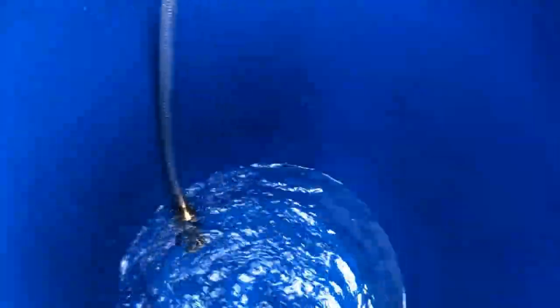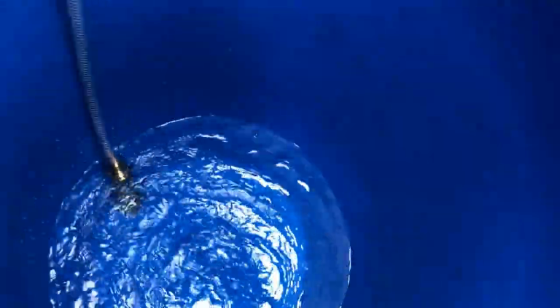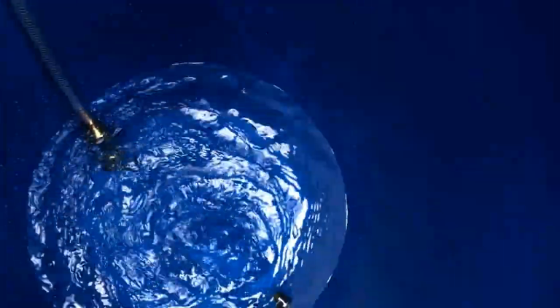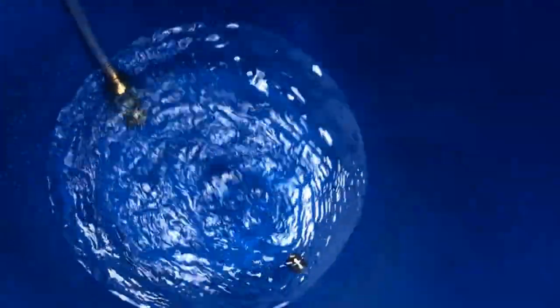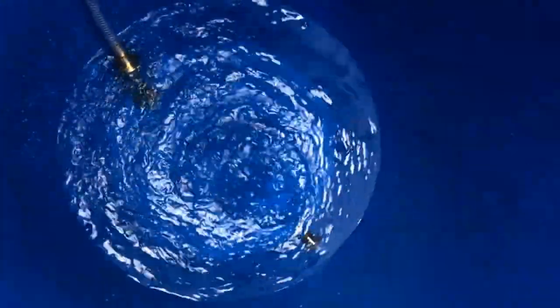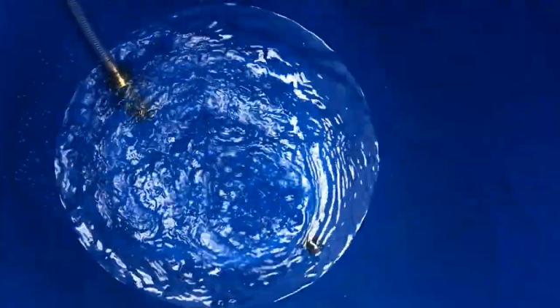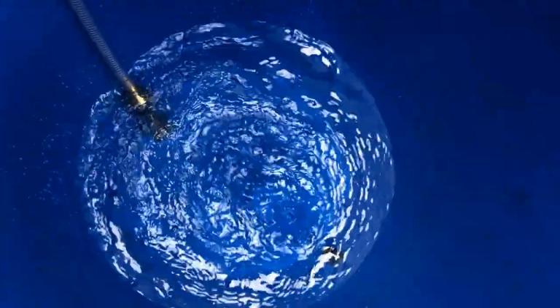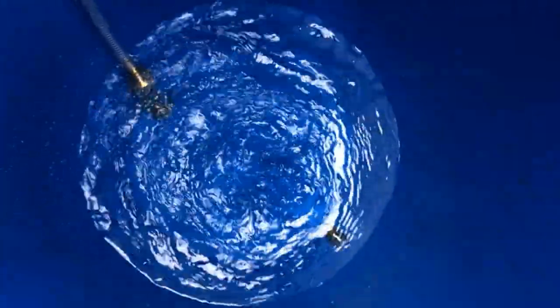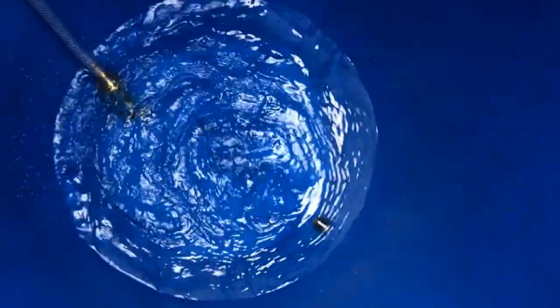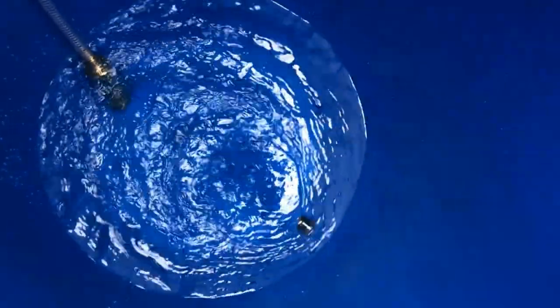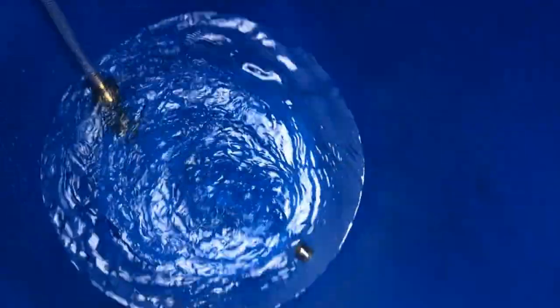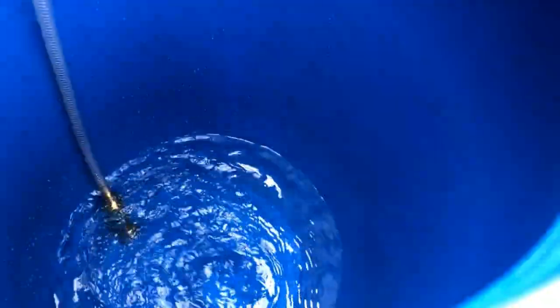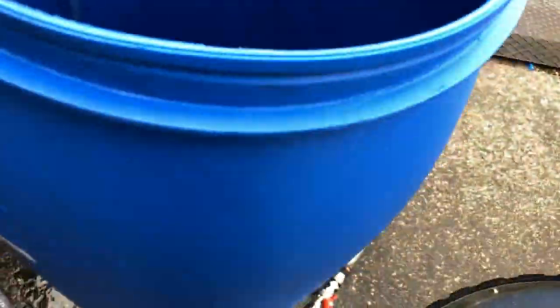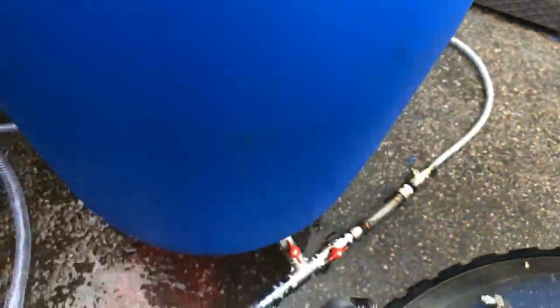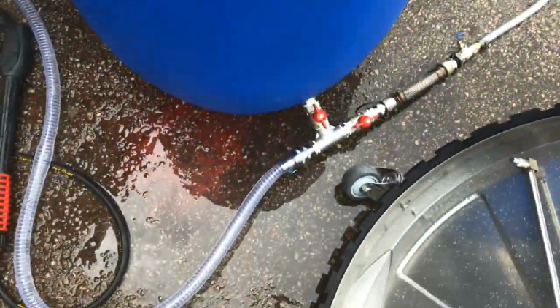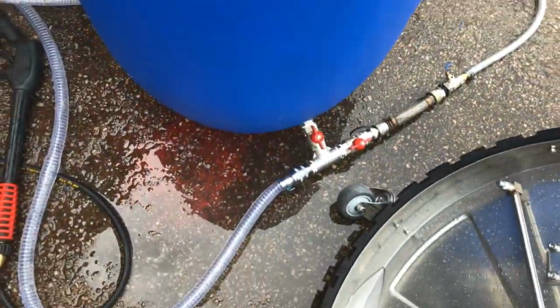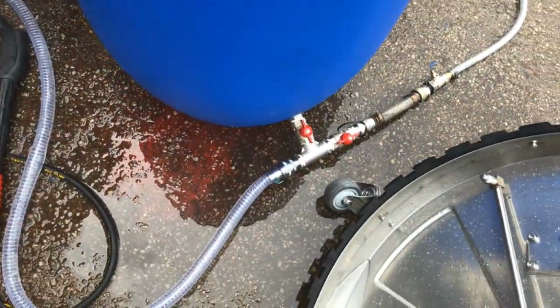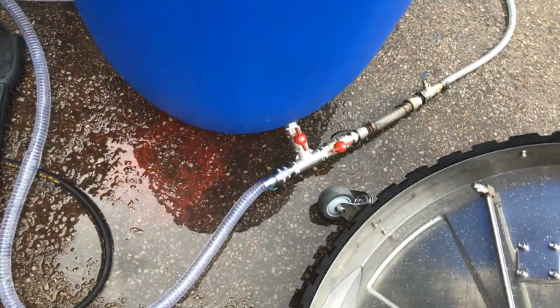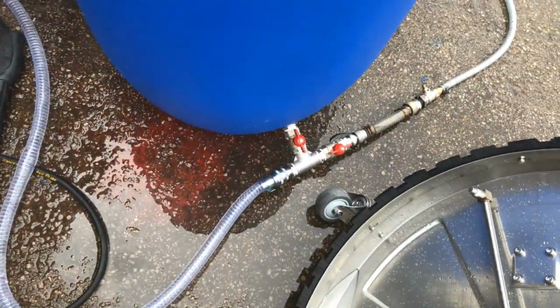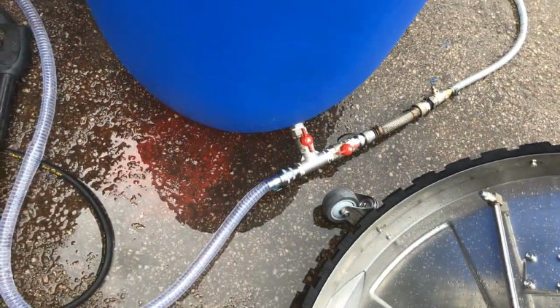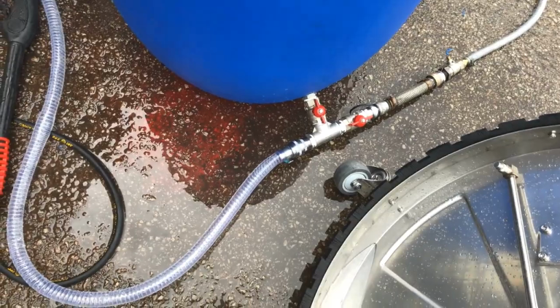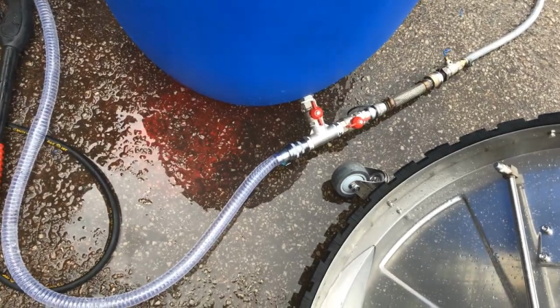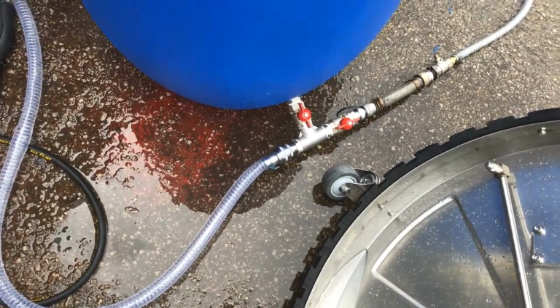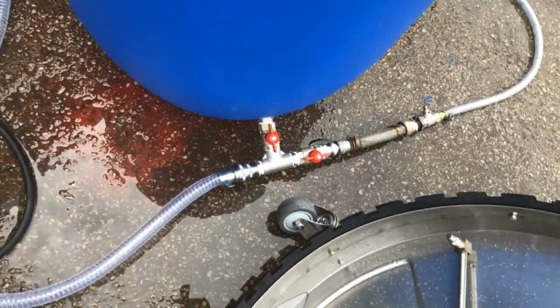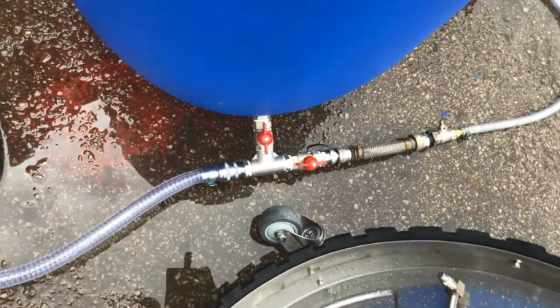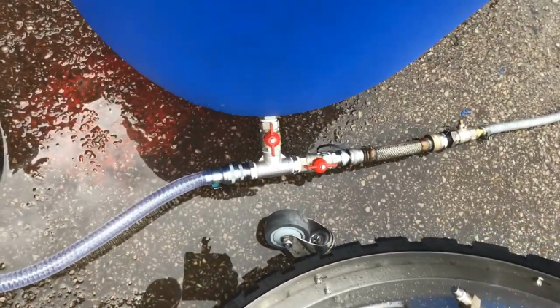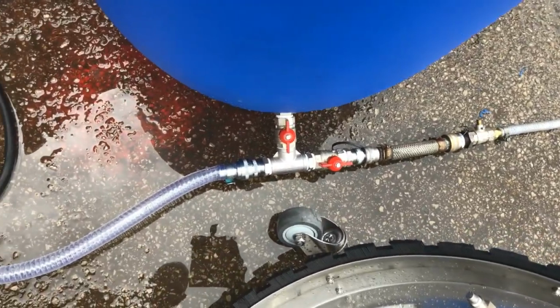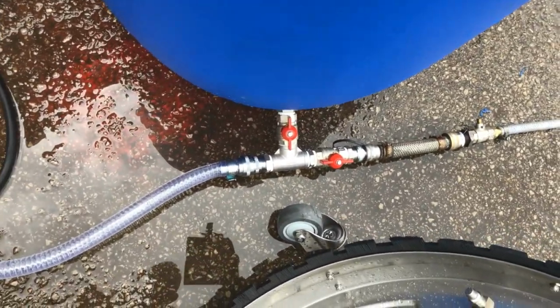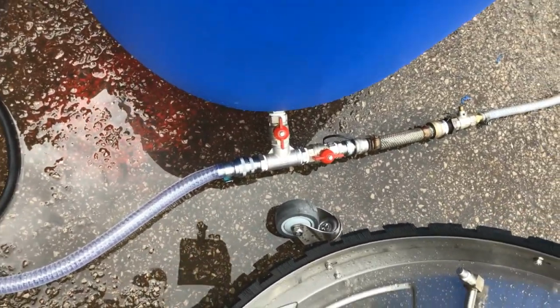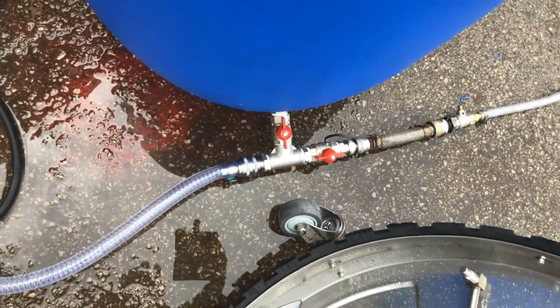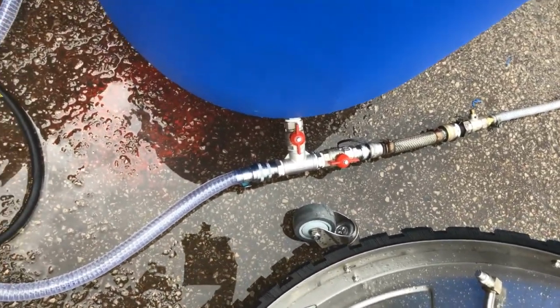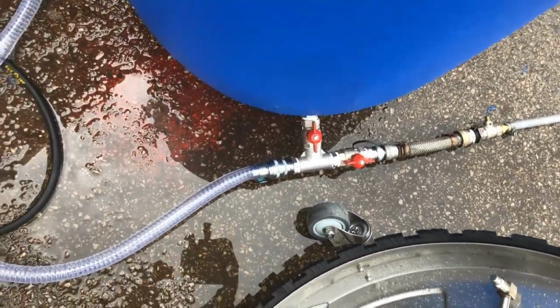At this stage we've got this tank getting maximum flow — as you can see it's filling up. It then gives you maximum performance at all times. You've no restrictions. That's the main important part — you're filling this with no restriction to the system.